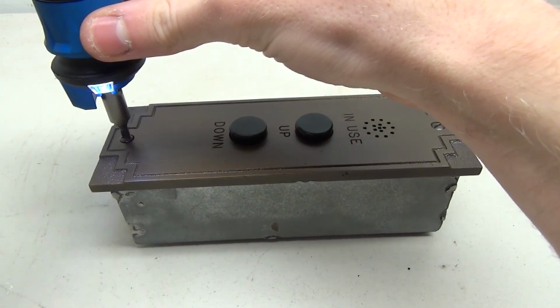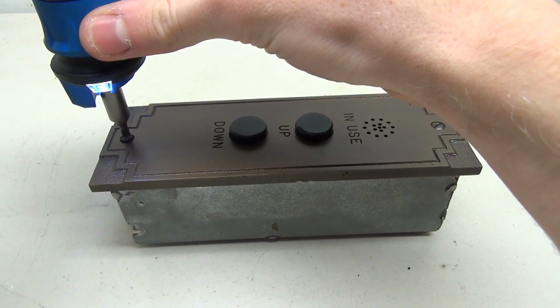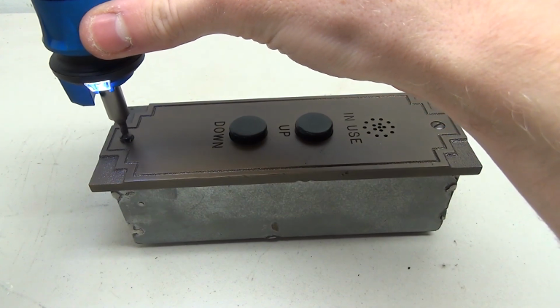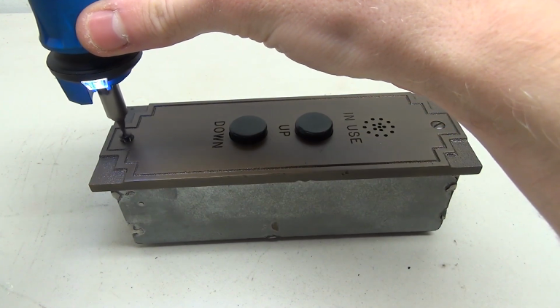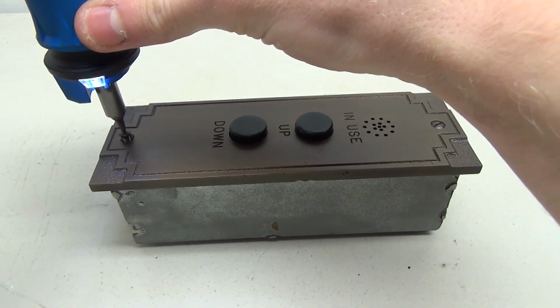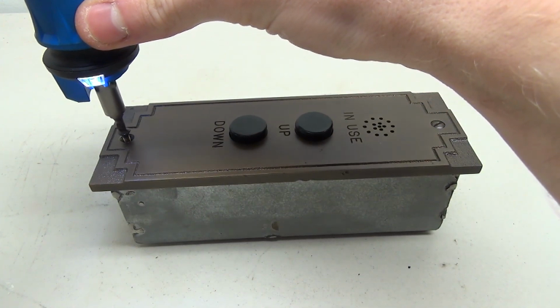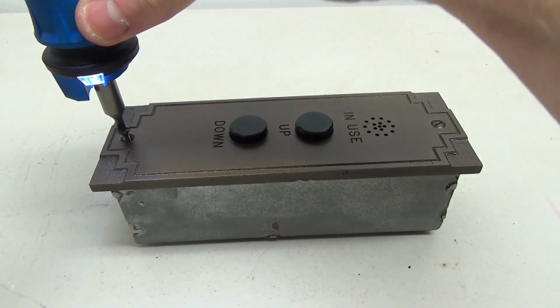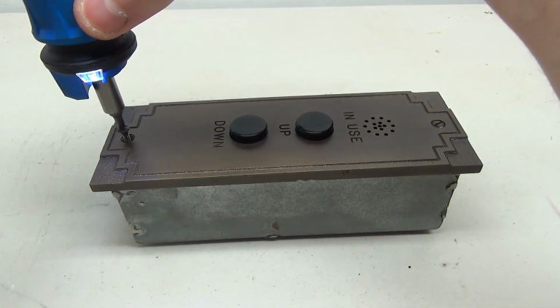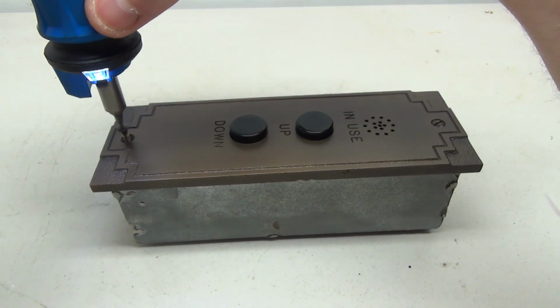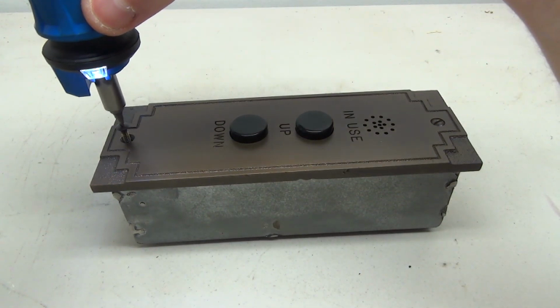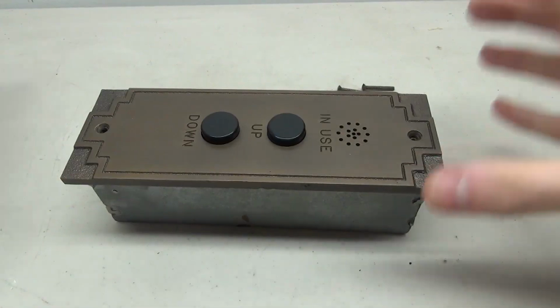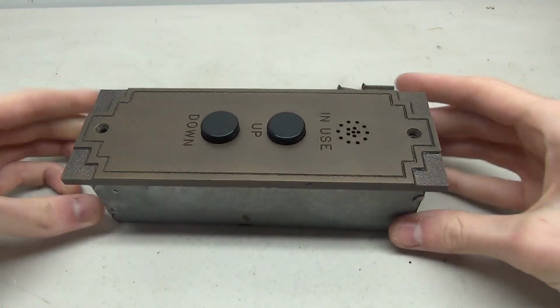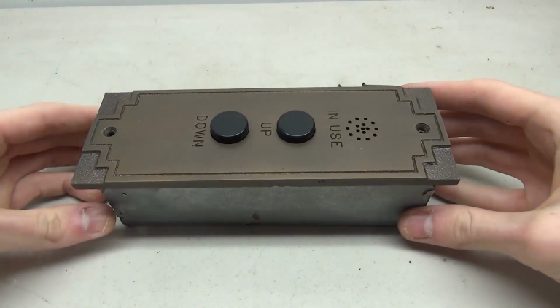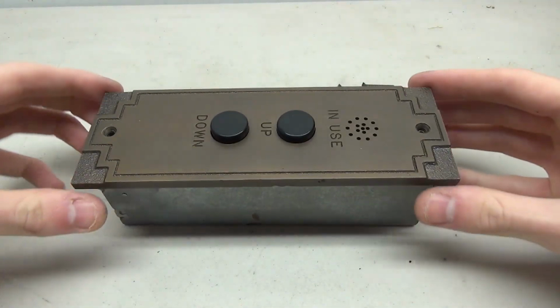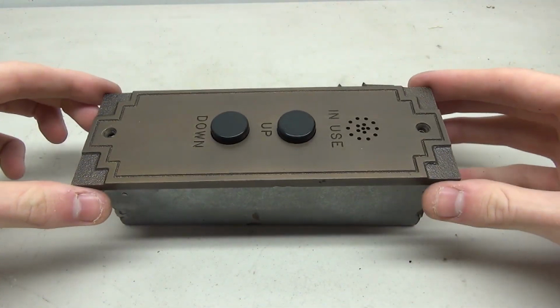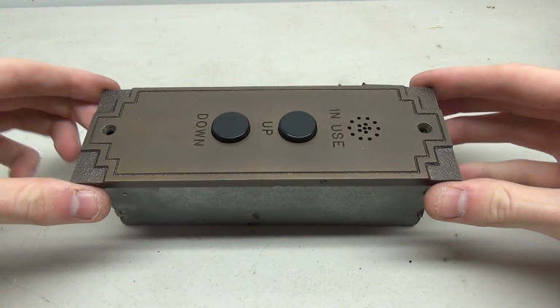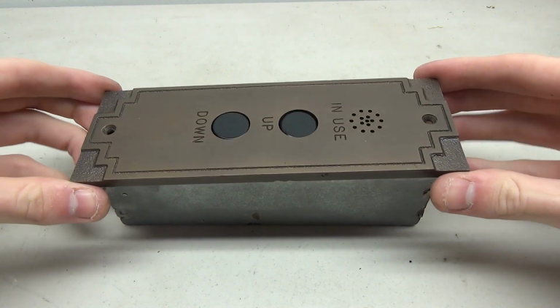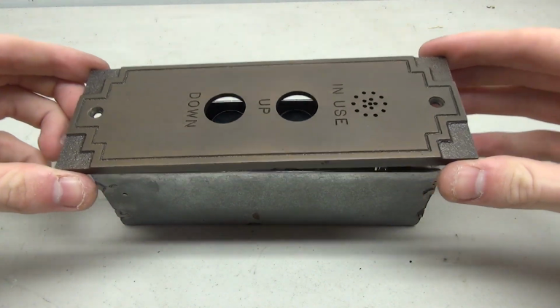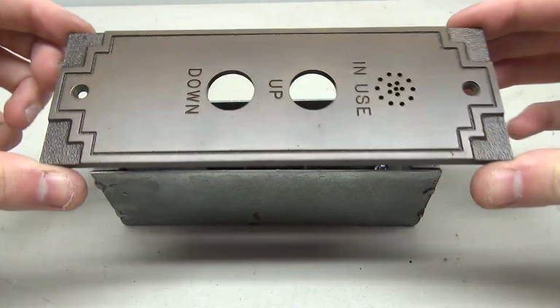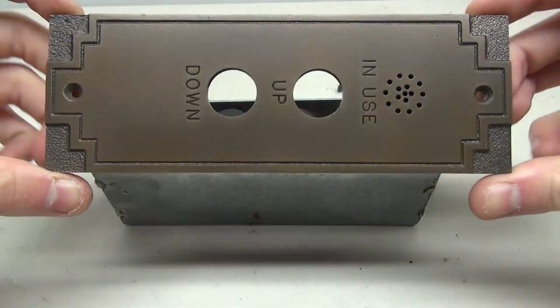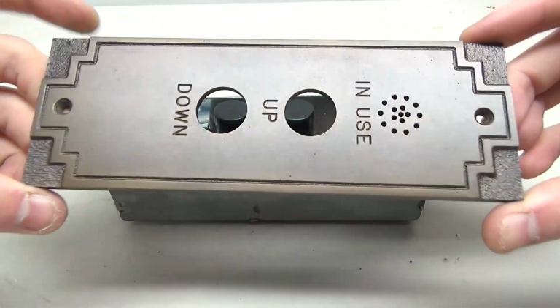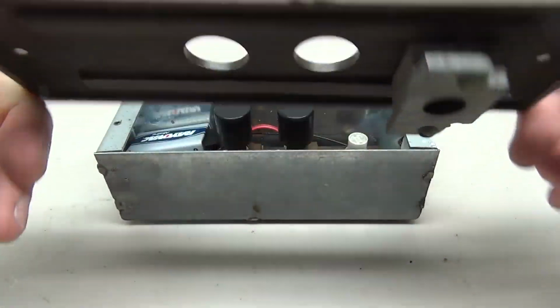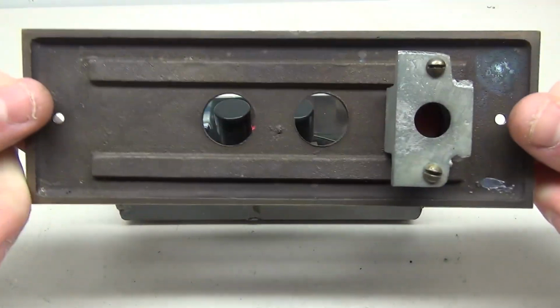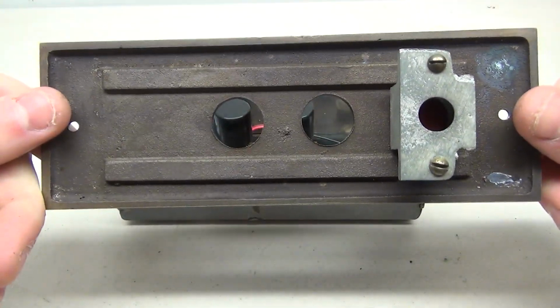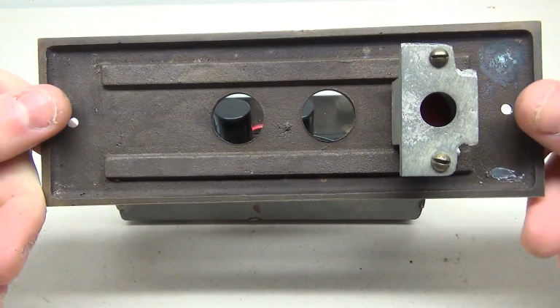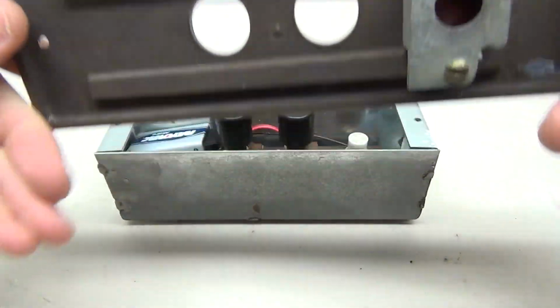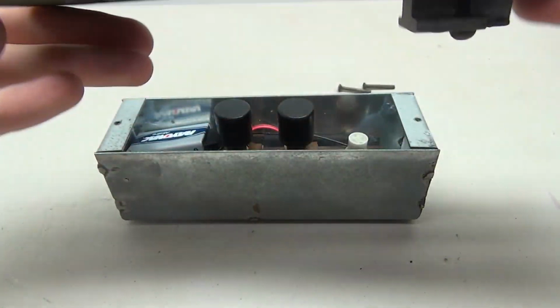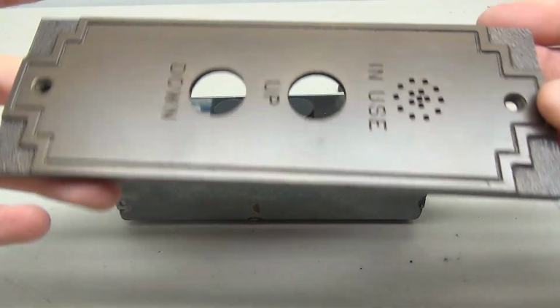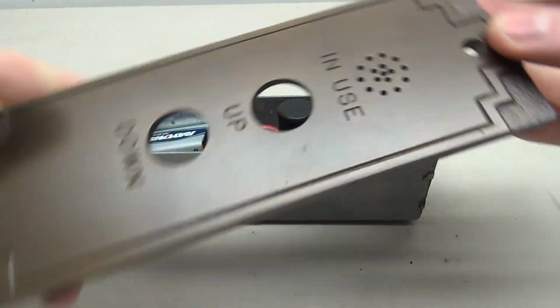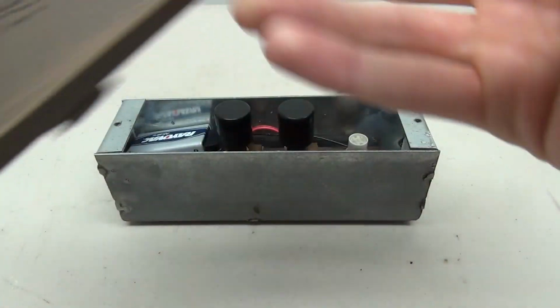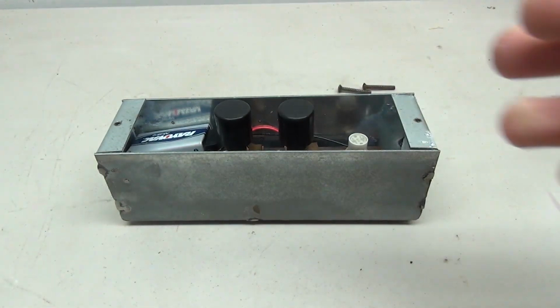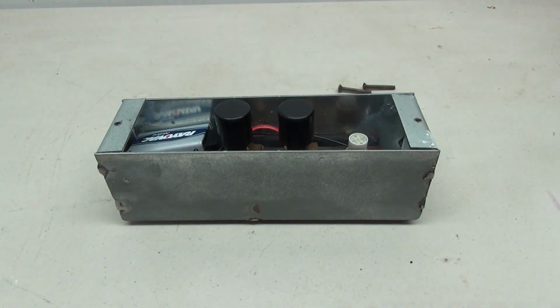These buttons are actually mounted to the back of the box that they're housed in, so in order to access them the plate has to come off. The plate itself doesn't have a whole lot to it — it's just got the holes for the buttons and then the spot for the little light.